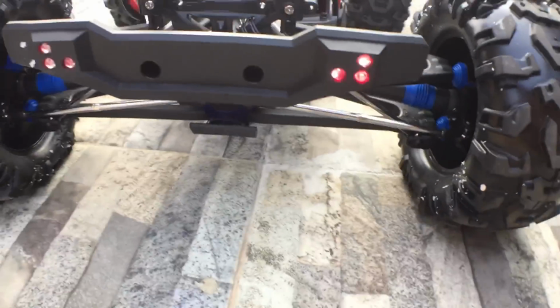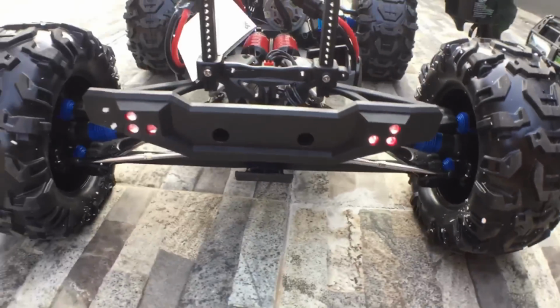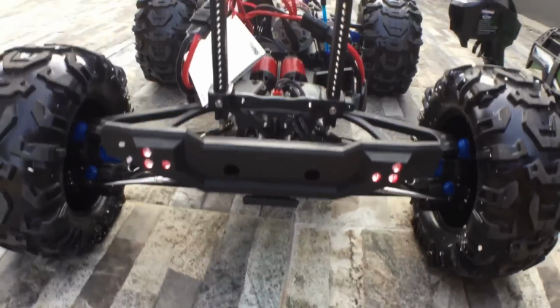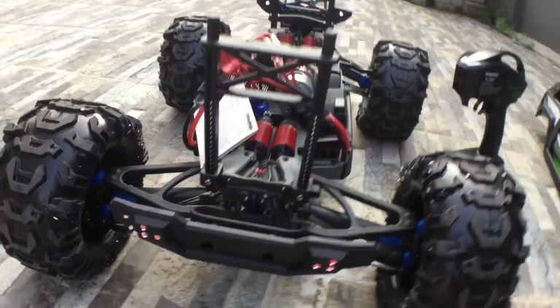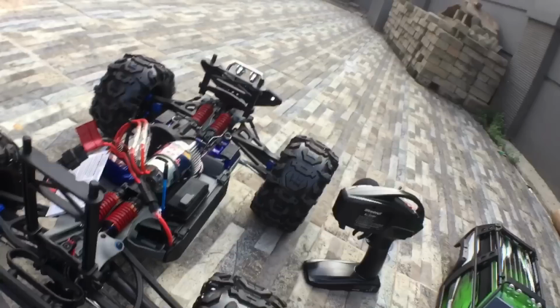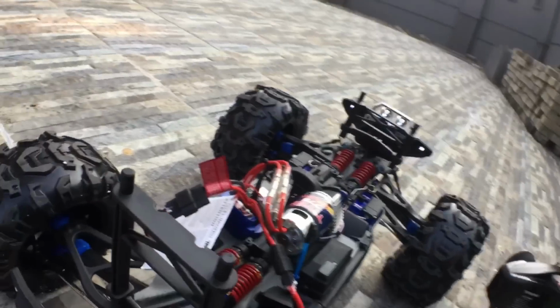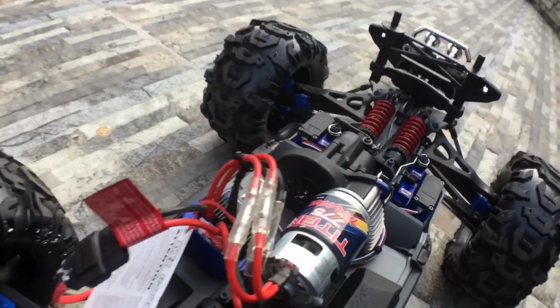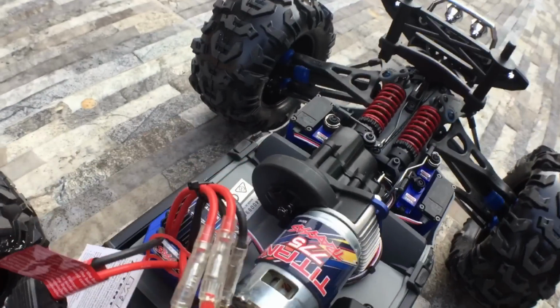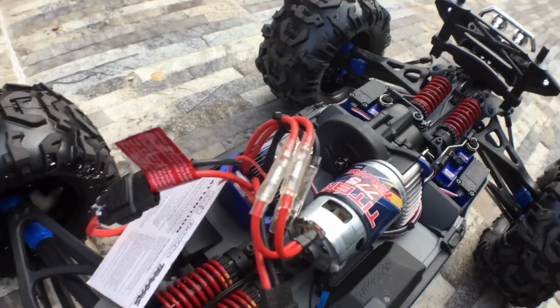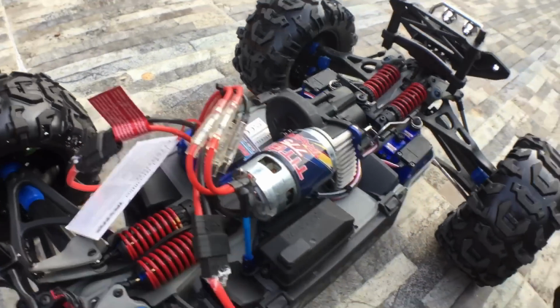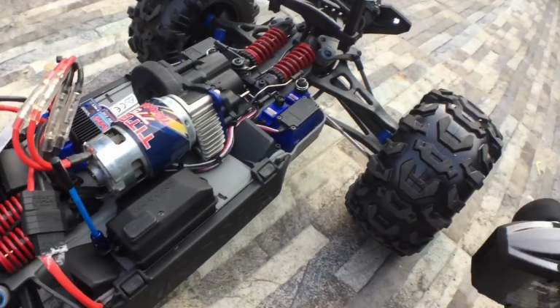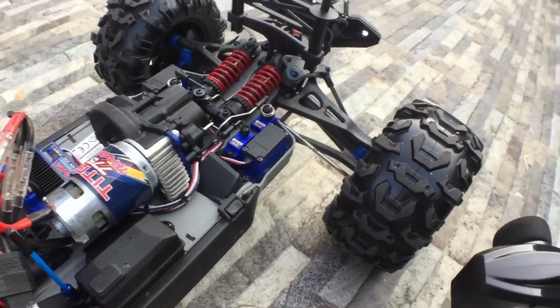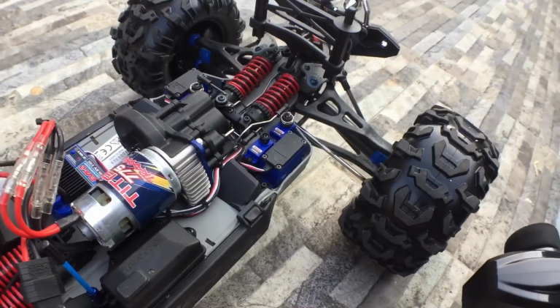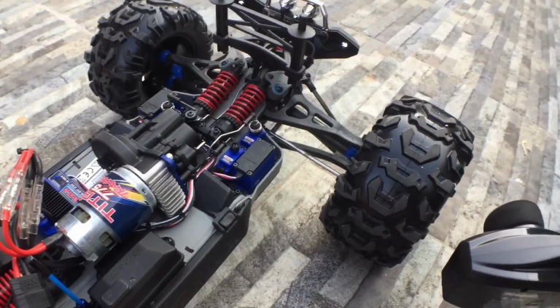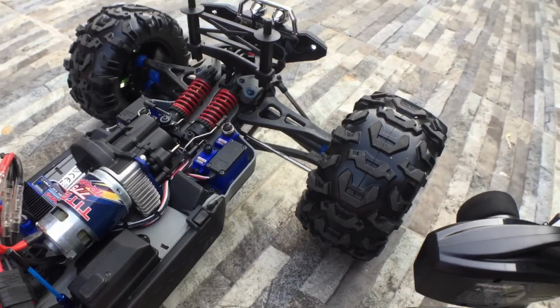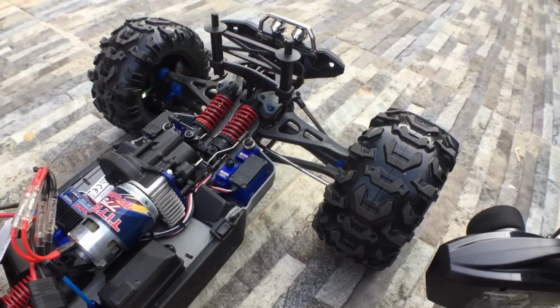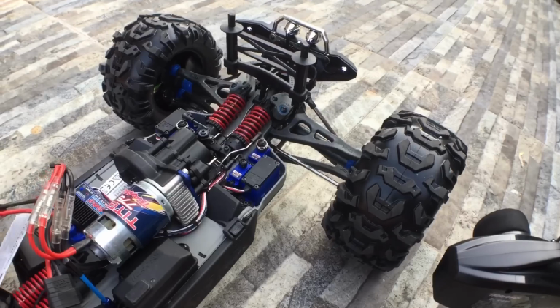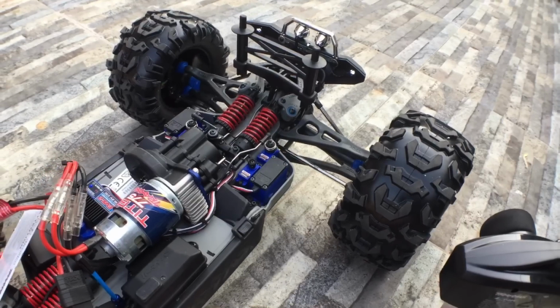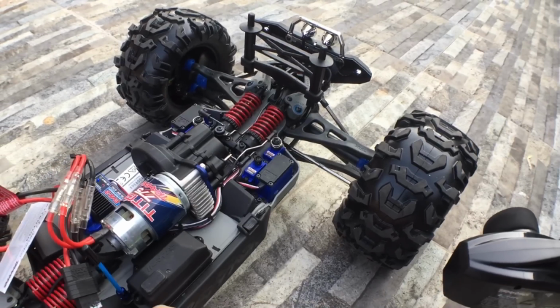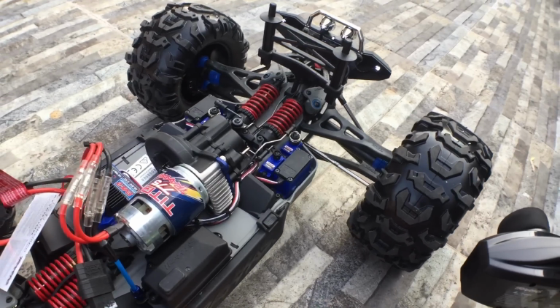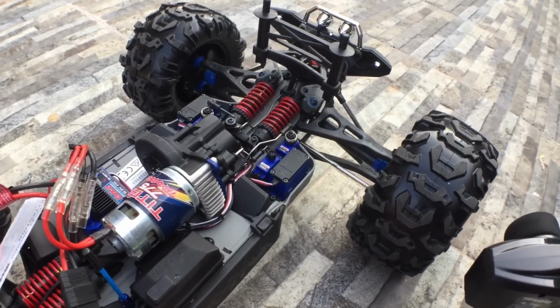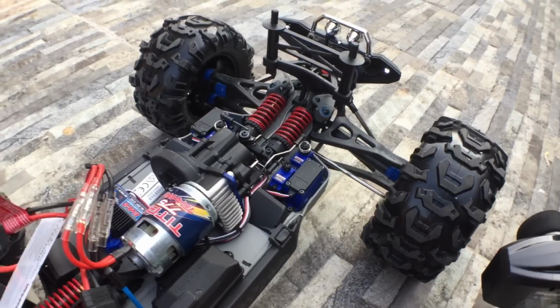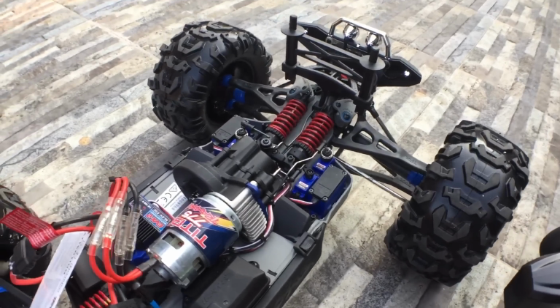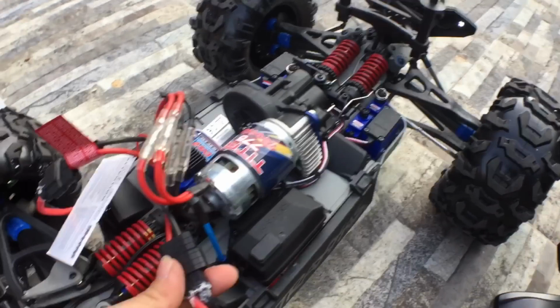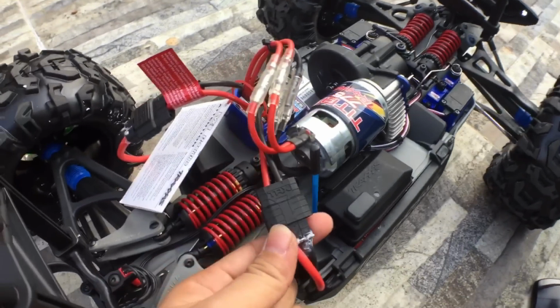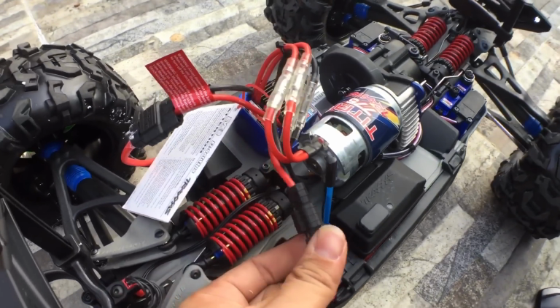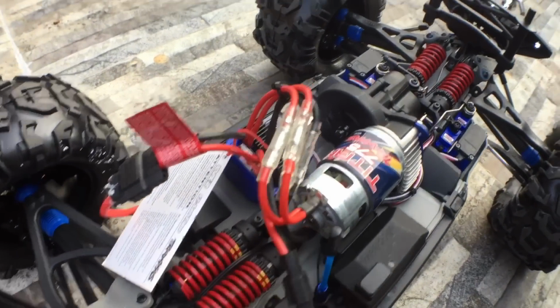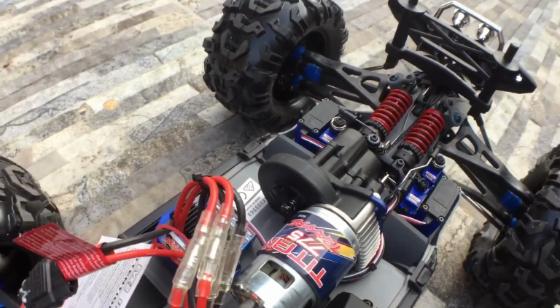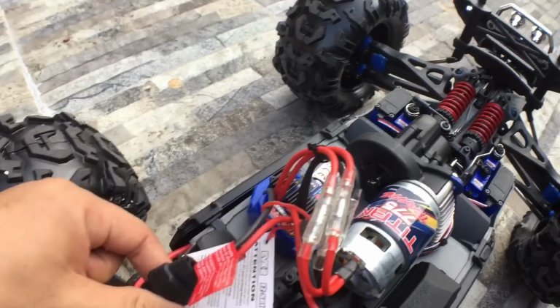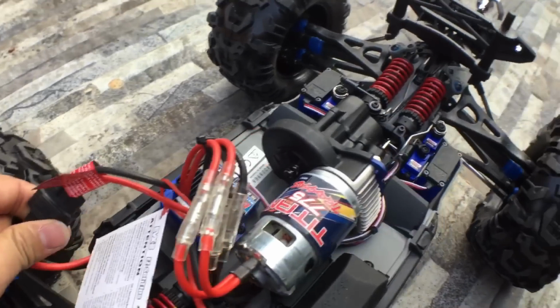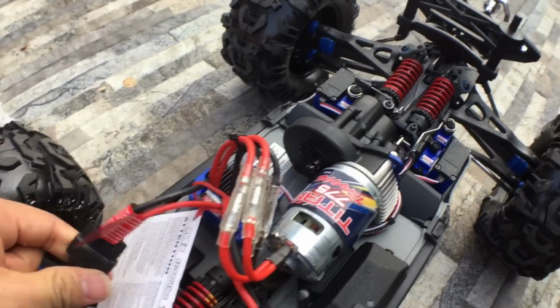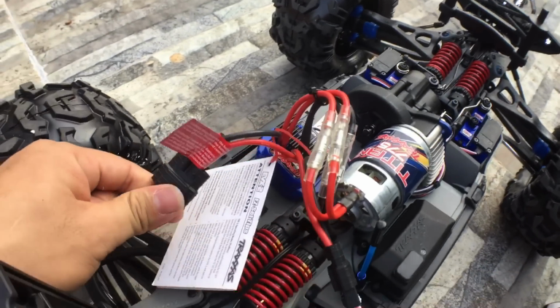Dan ini menggunakan baterai. Kali ini saya menggunakan baterai dari LPB 5200 4 cell. Jadi ada gandeng 2 baterai seperti ini, dirangkai seri.